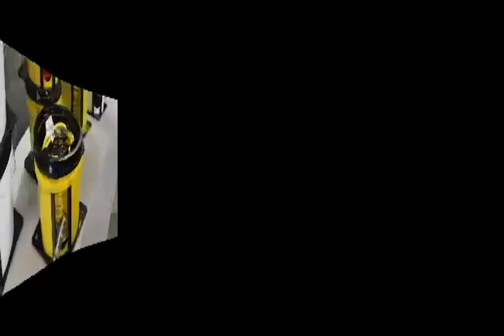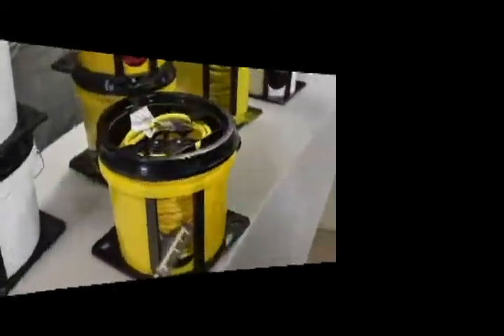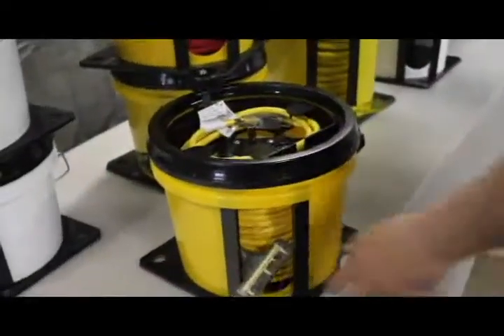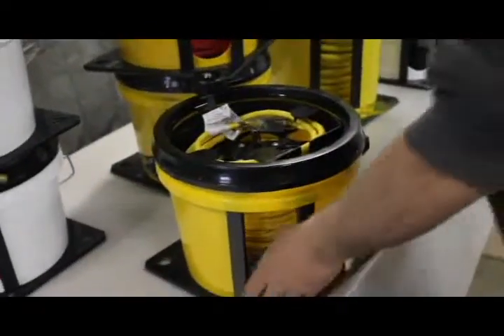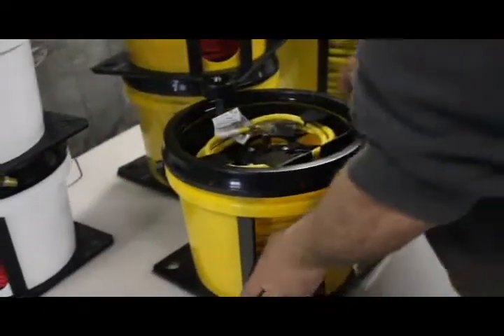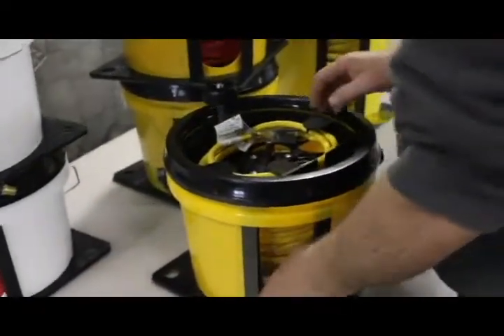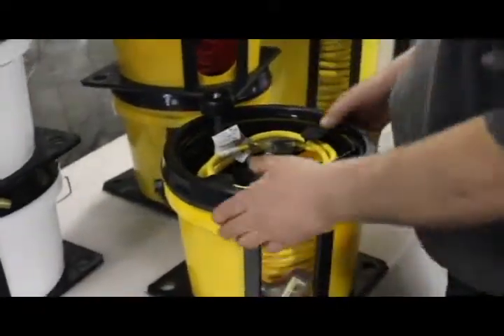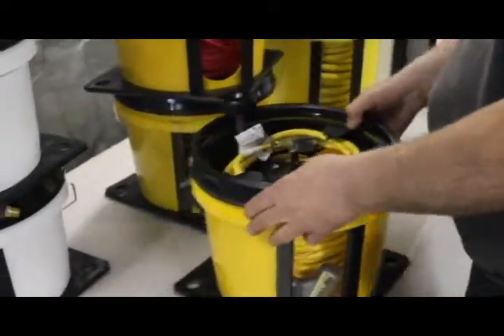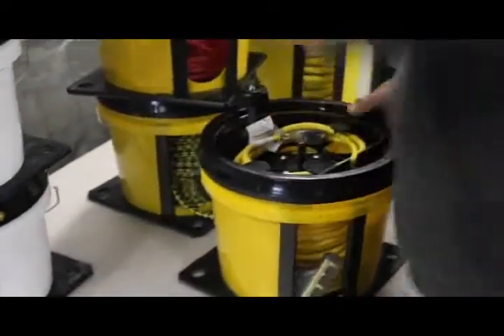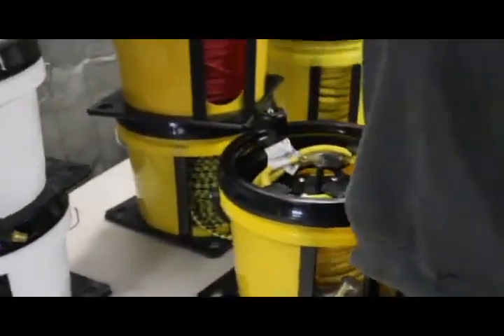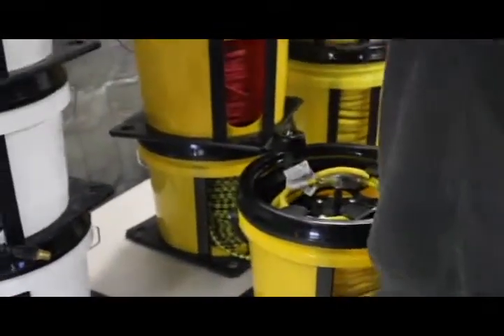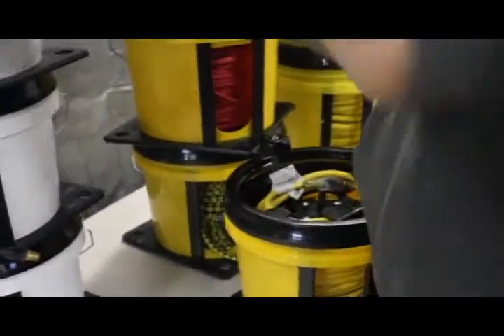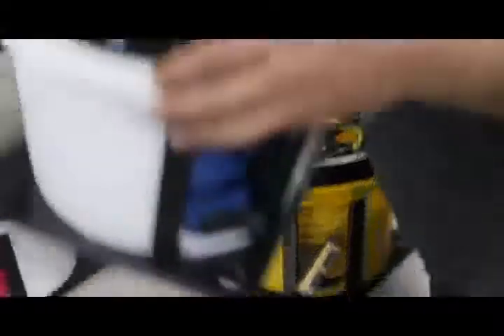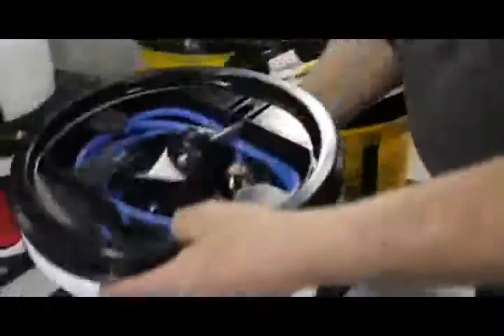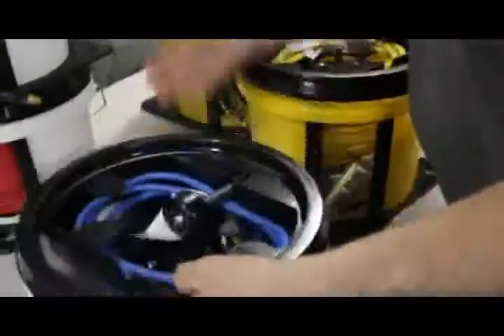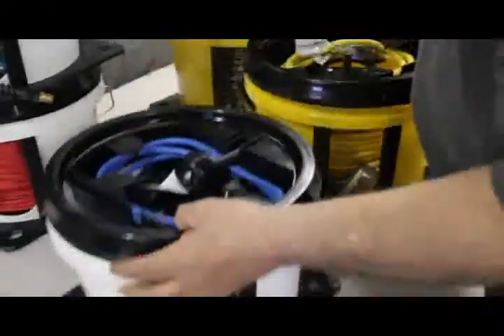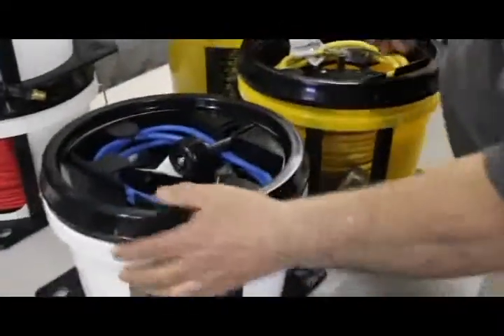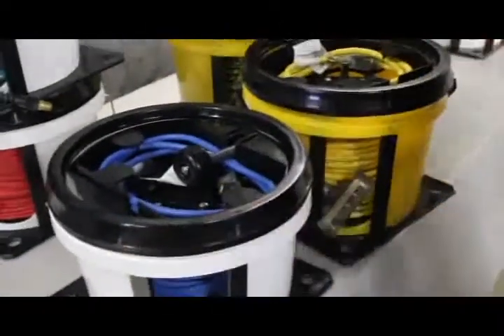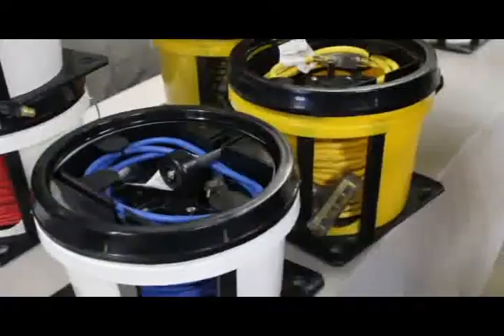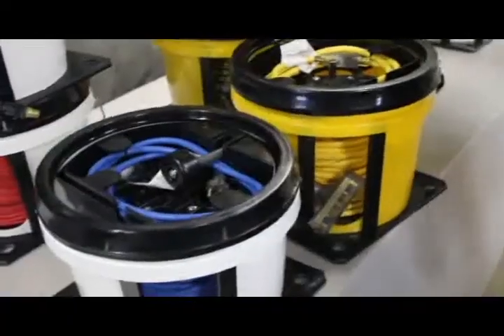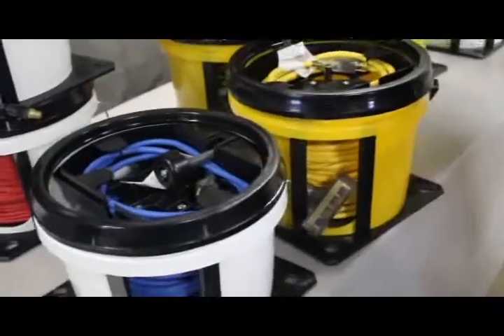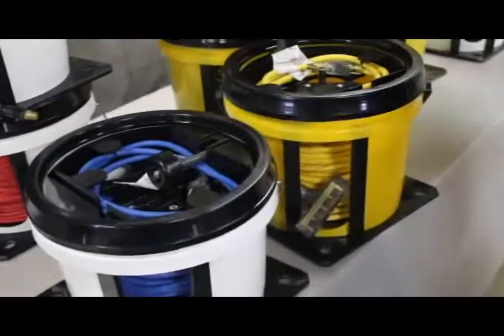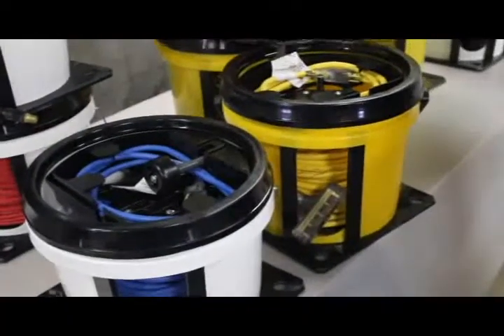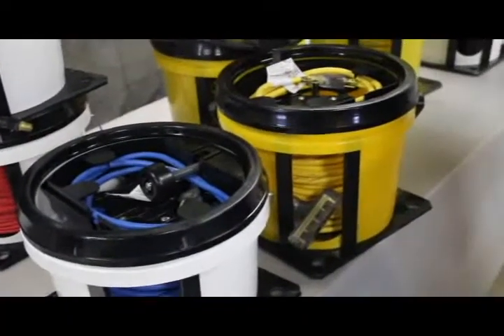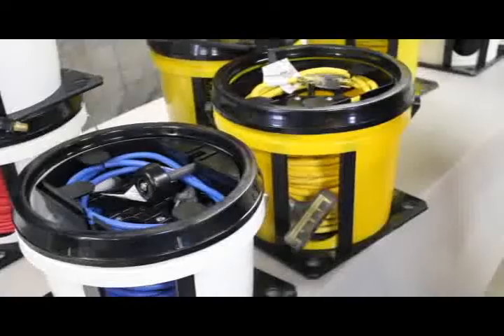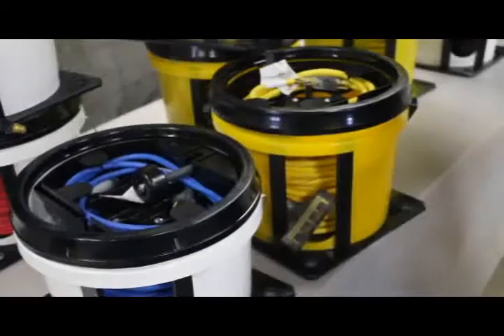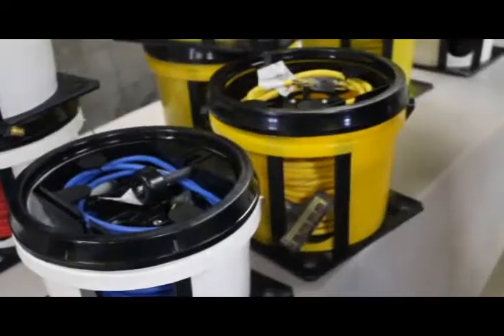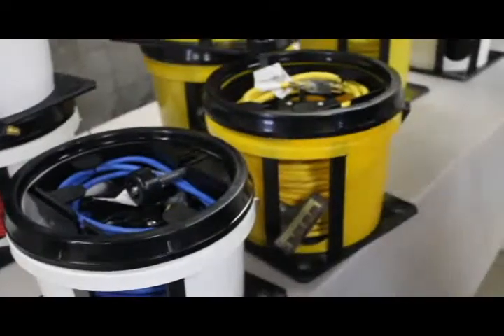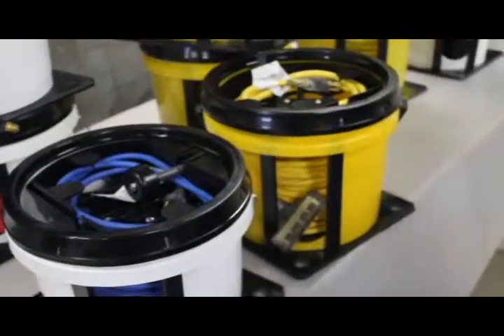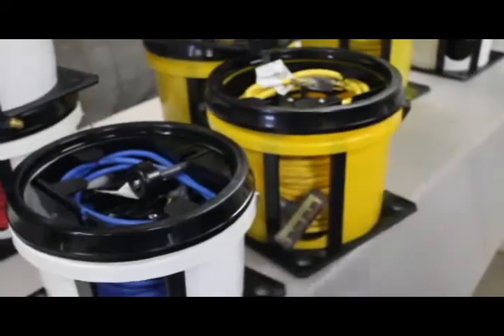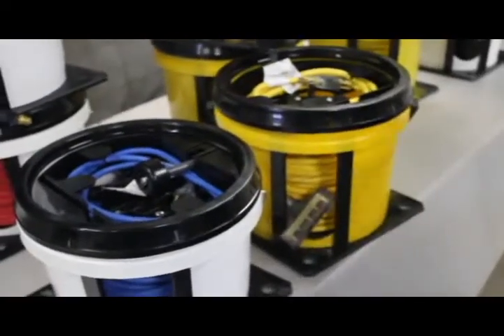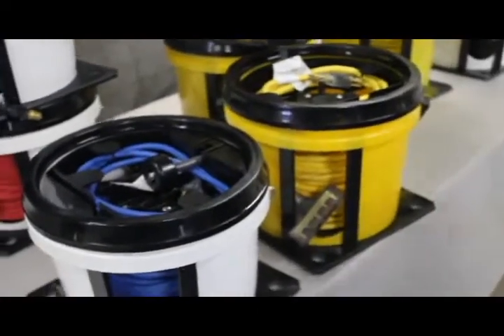Here we are with our RAP100, our most popular model. It's just a little bit better than the RAP50 — a little more capacity, yellow and black industrial safe colors, and a heavier duty unit.